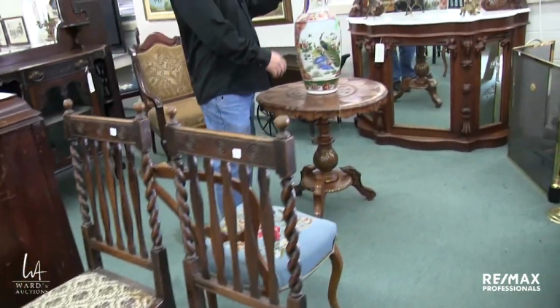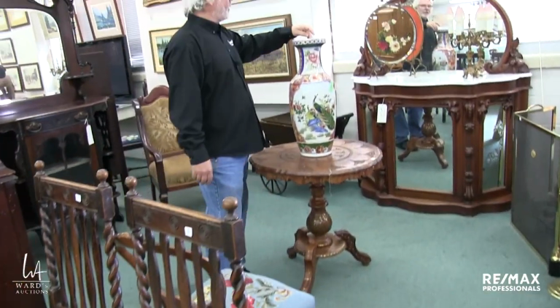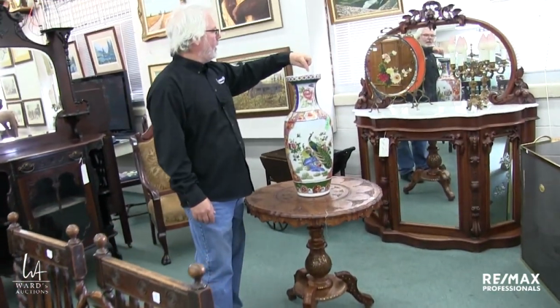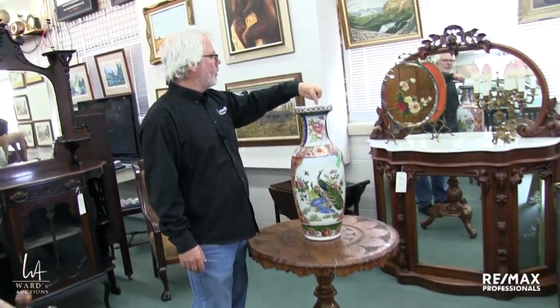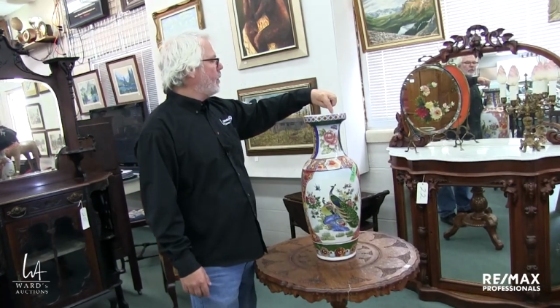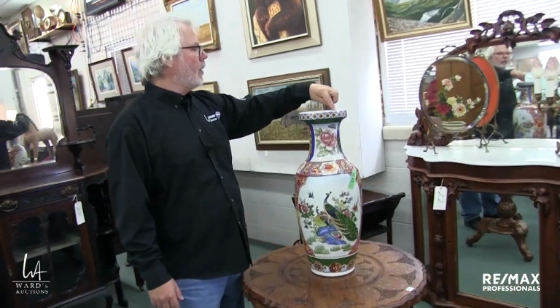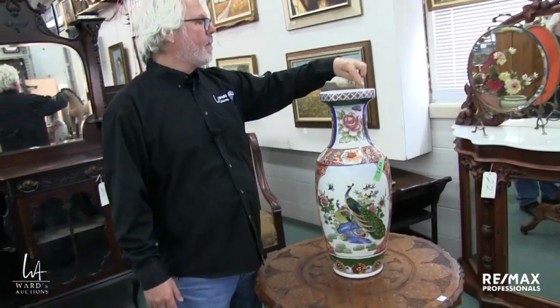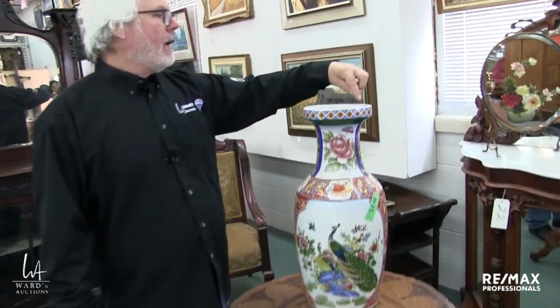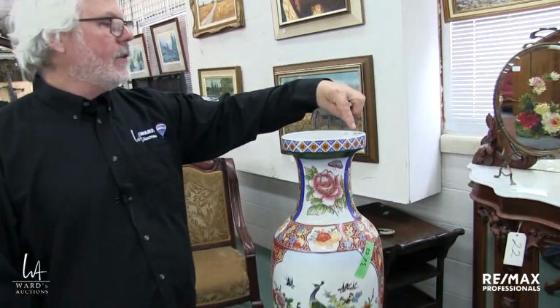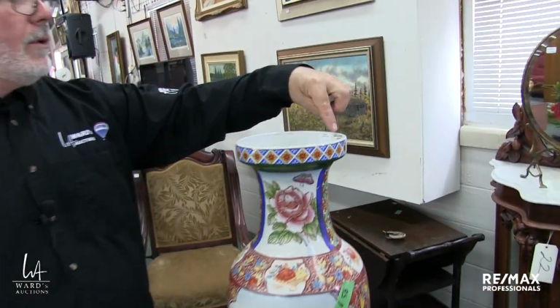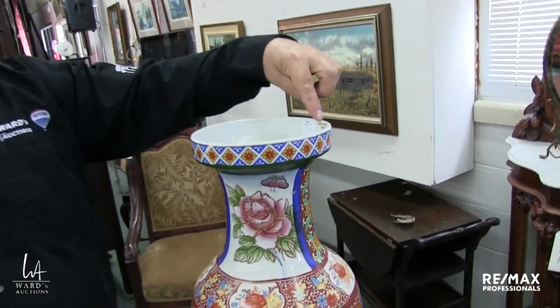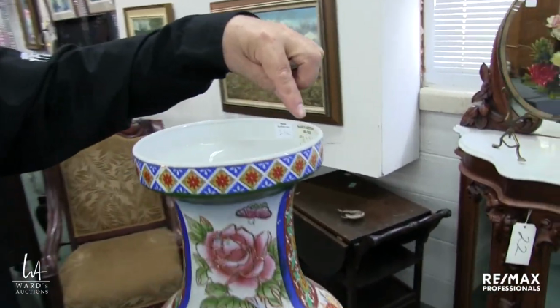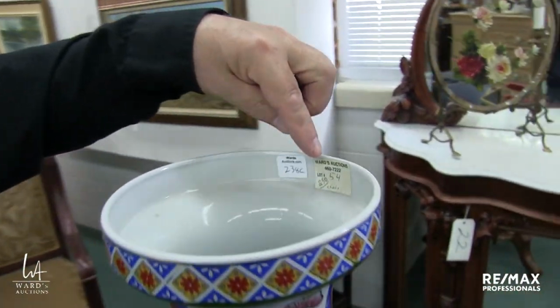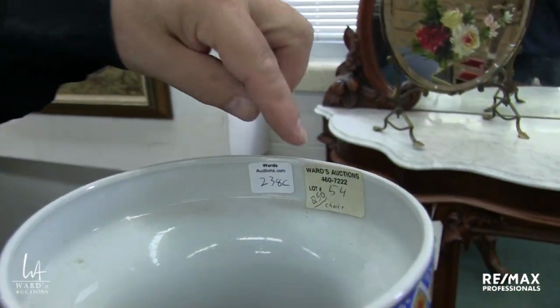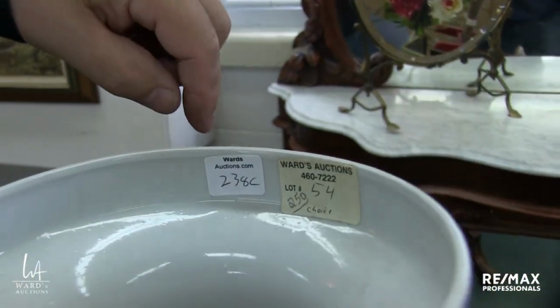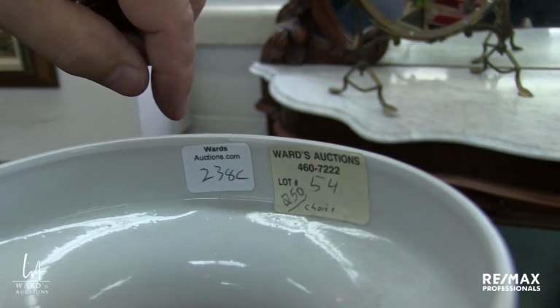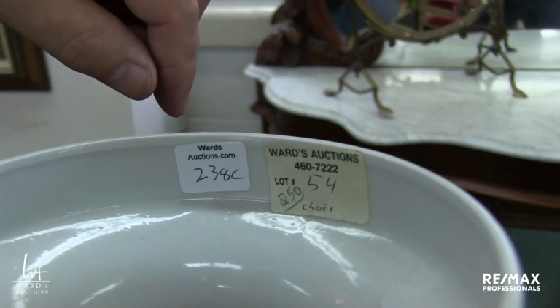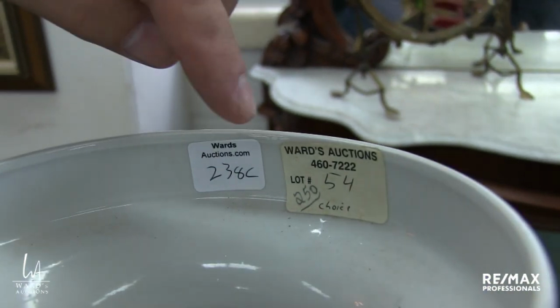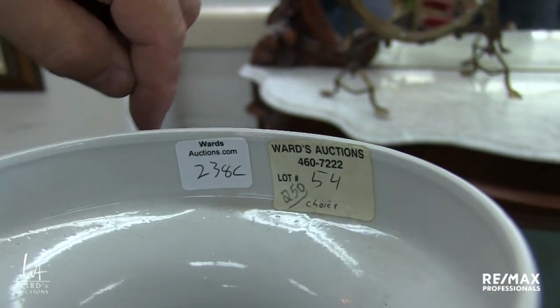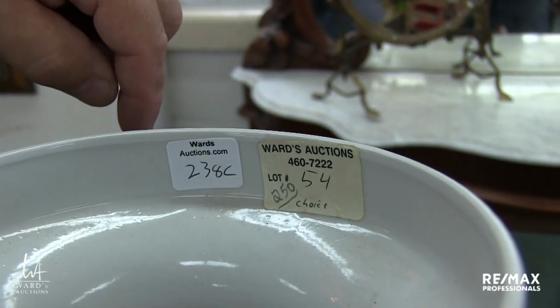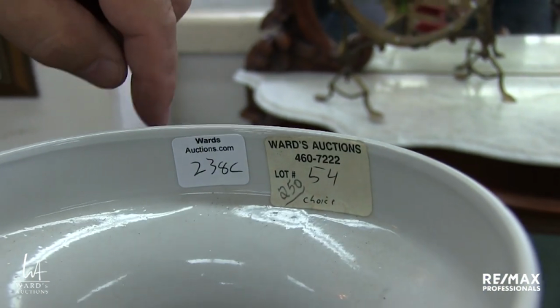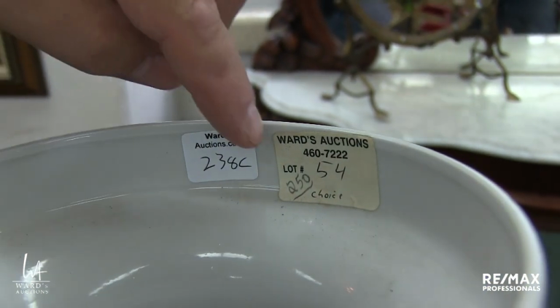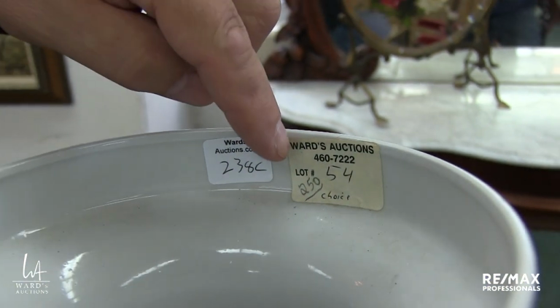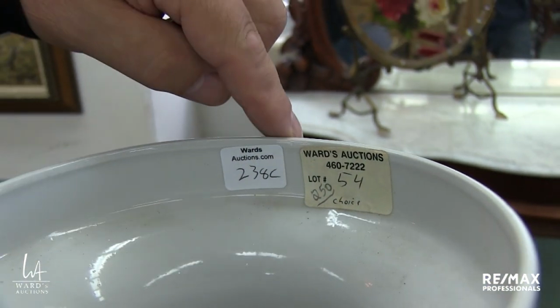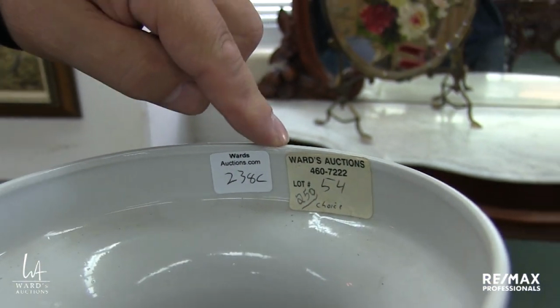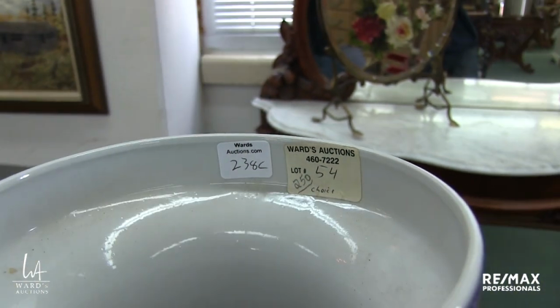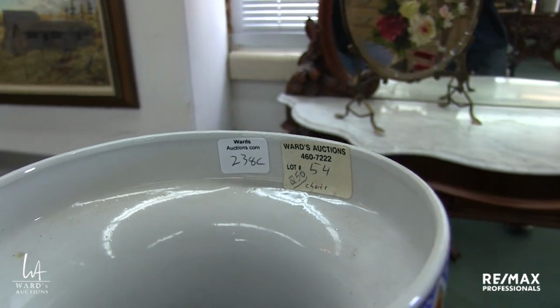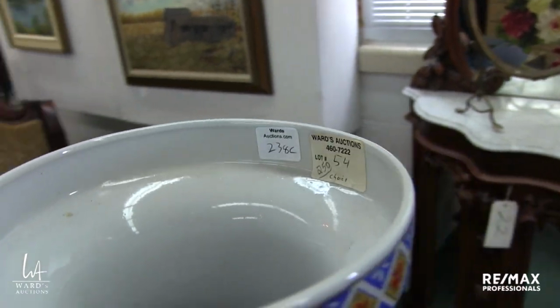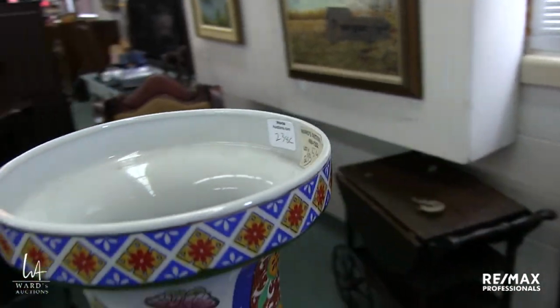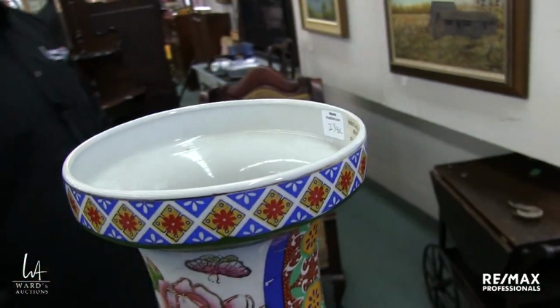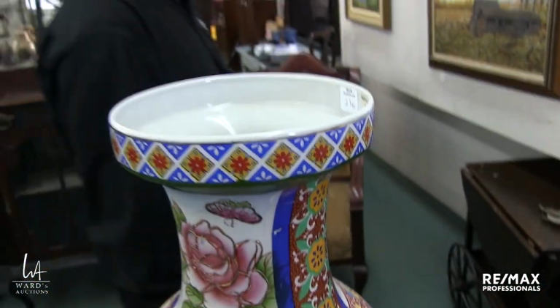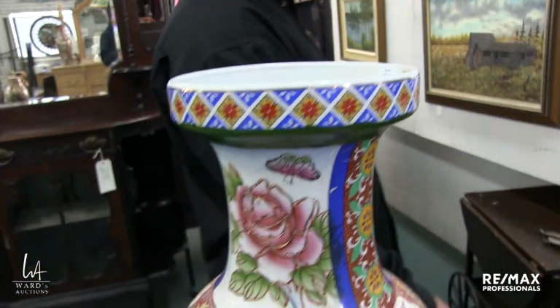This is the one I was talking about — lot number 238 Charlie has the old auction tag, lot number 54 at the time. They were on choice. I don't know what the 250 represents, if that was the buyer number at the time. I'll have to look at the invoice again — it's in my office.